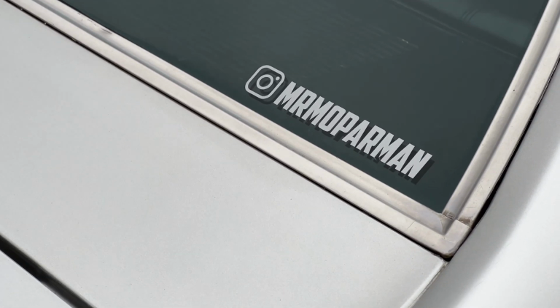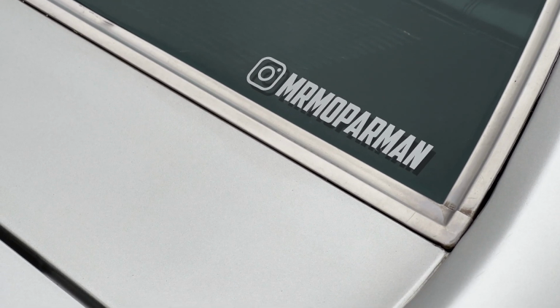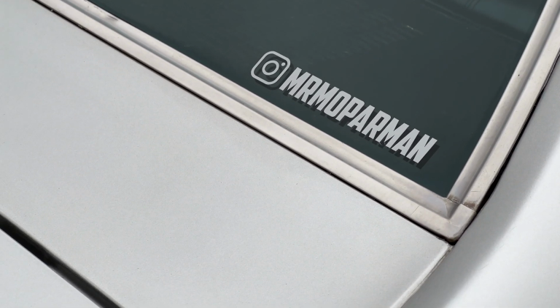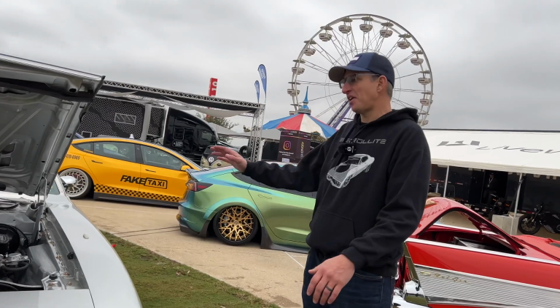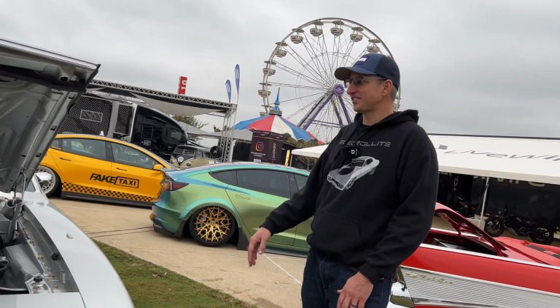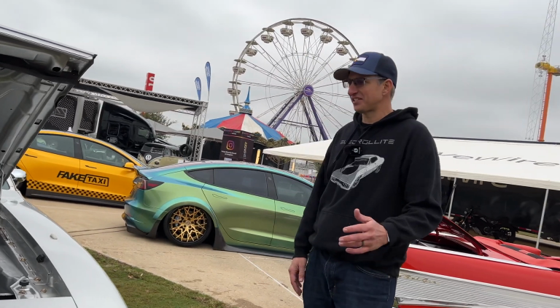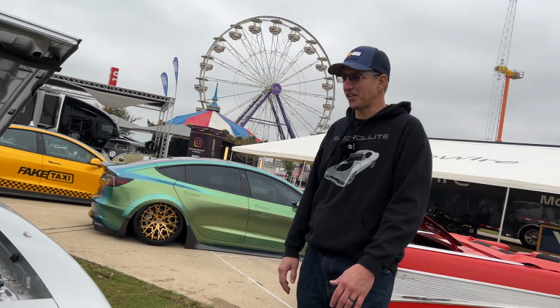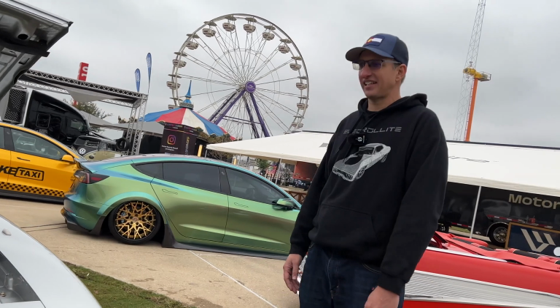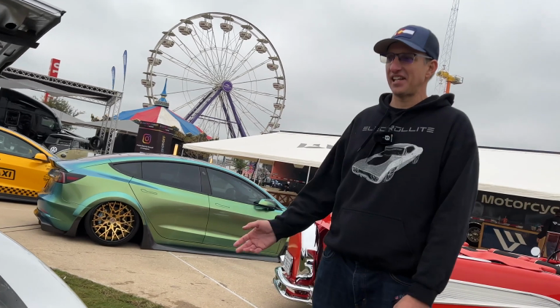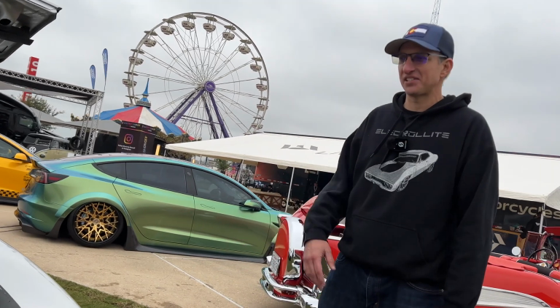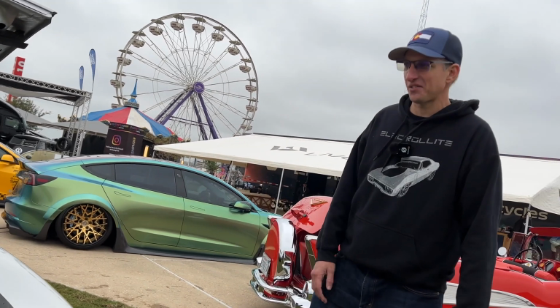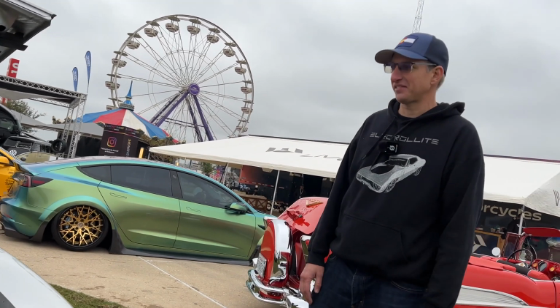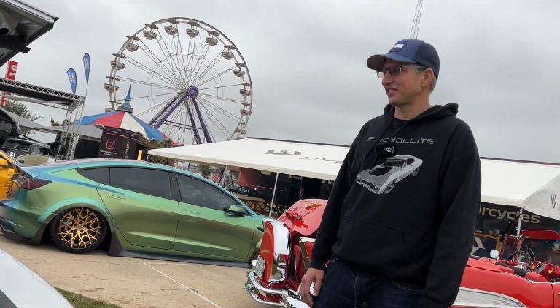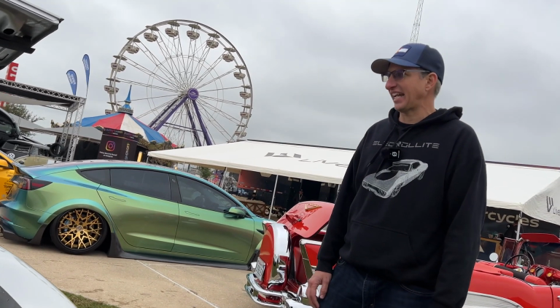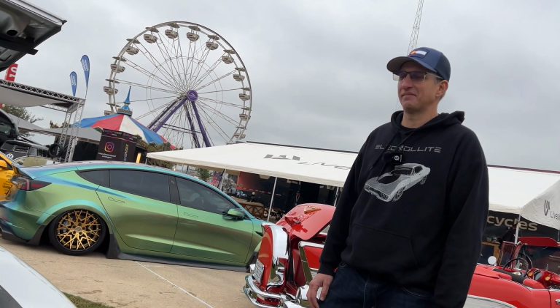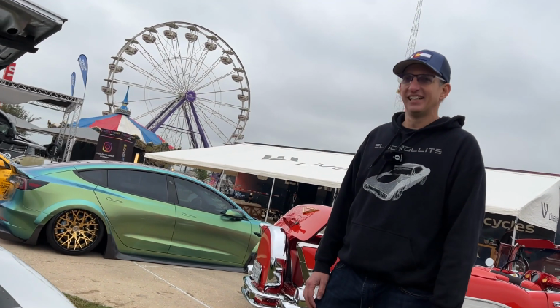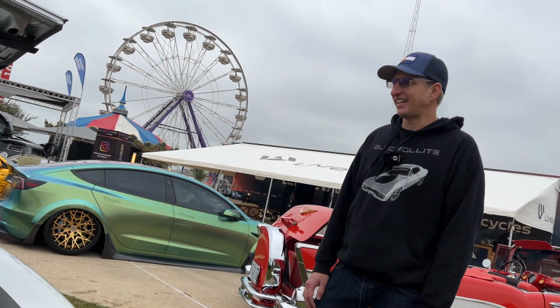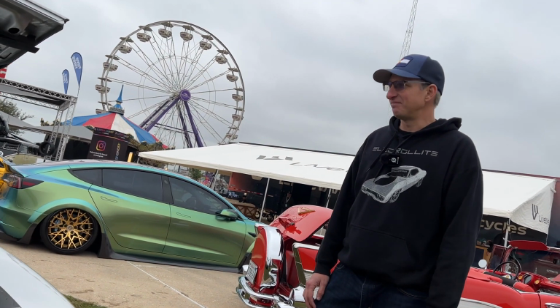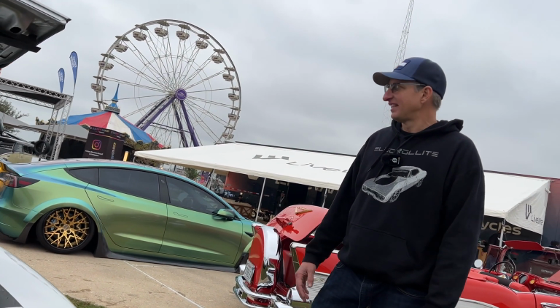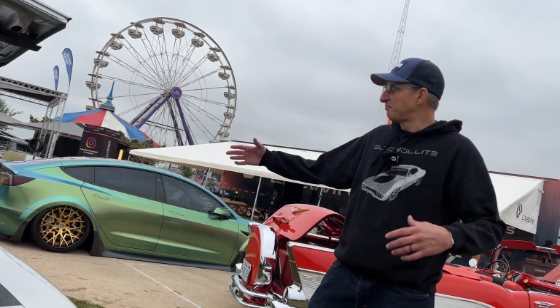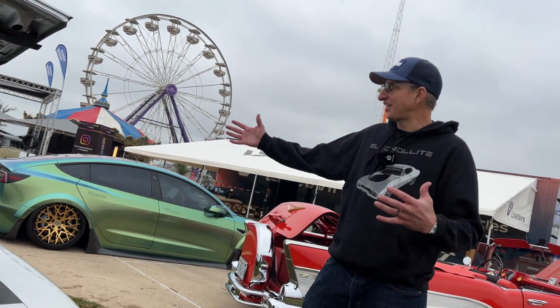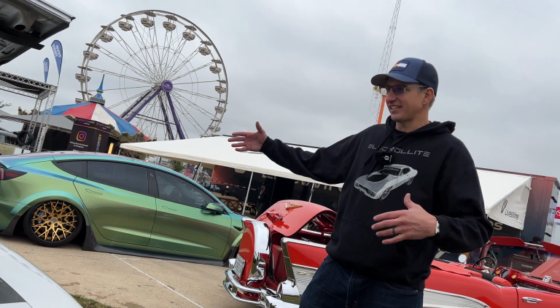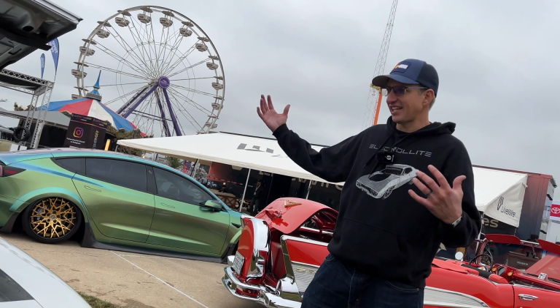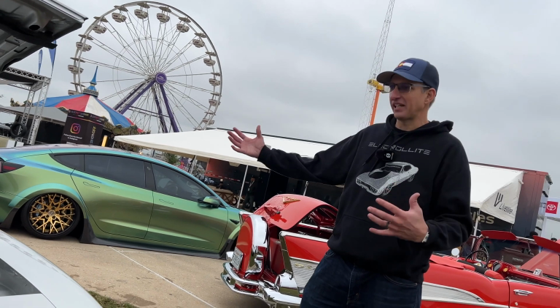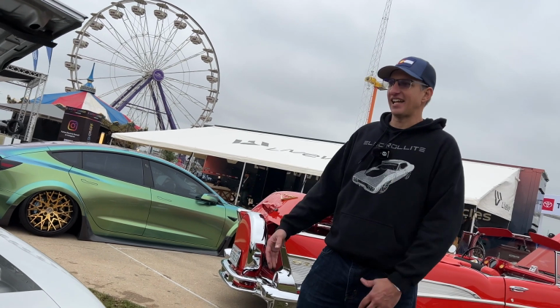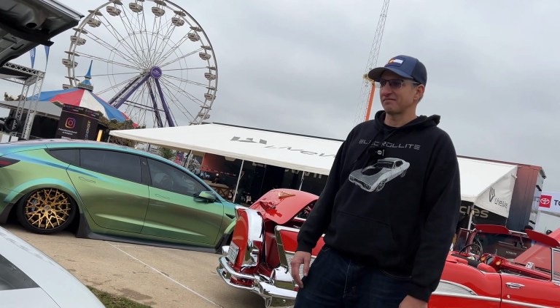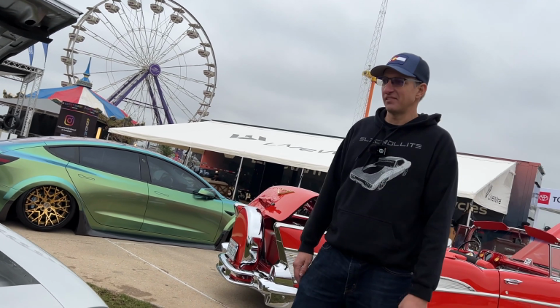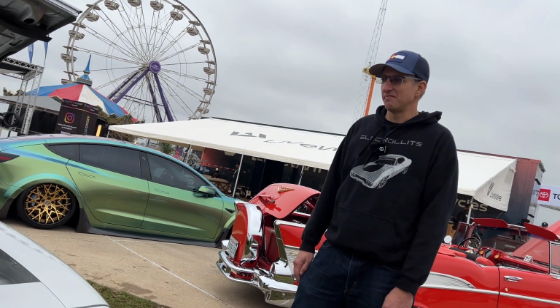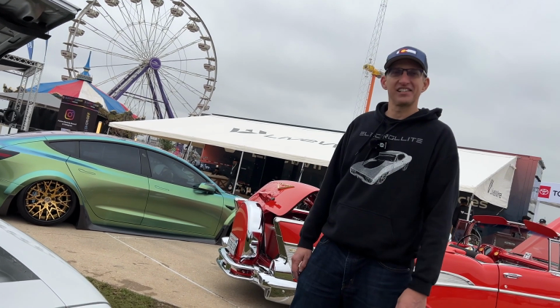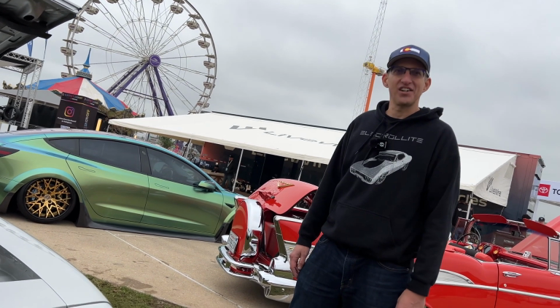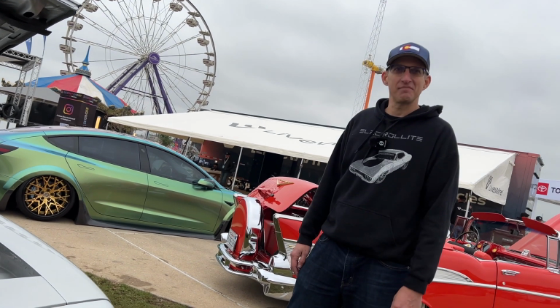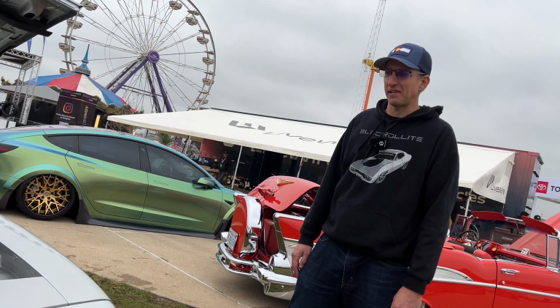I like them all — the Chevys, the Fords. That name, Mr. Mopar Man, has stuck with me for decades. But big cars — I just like big classic American cars. That's my spot.